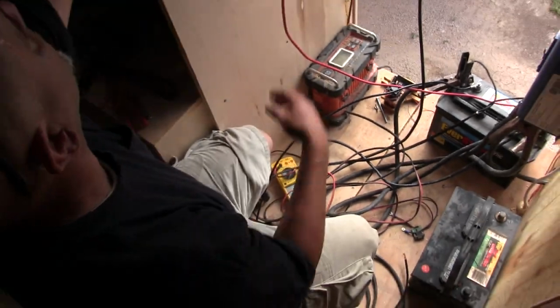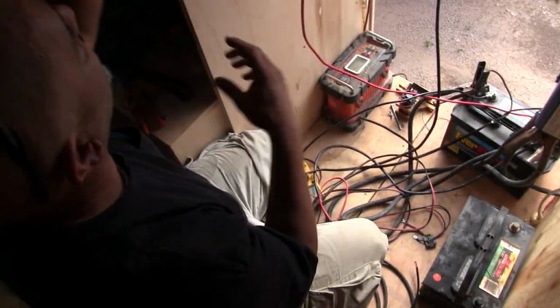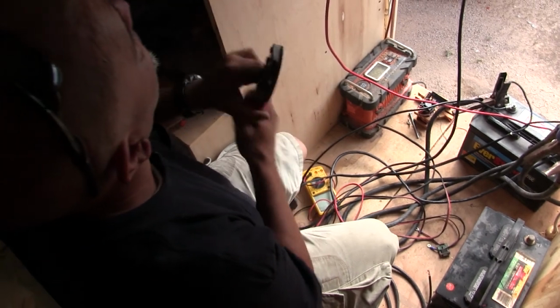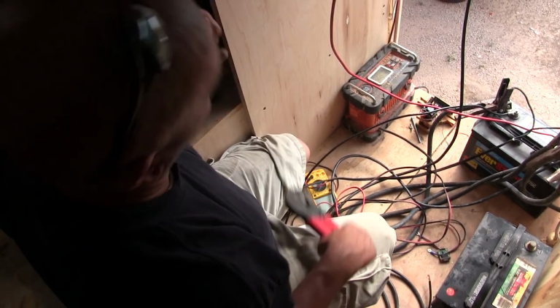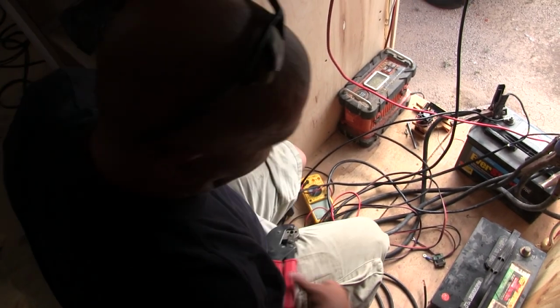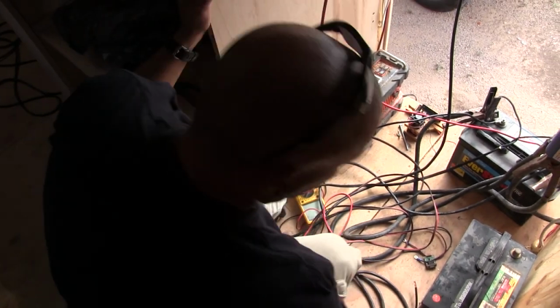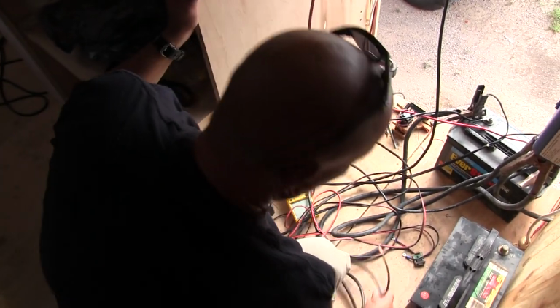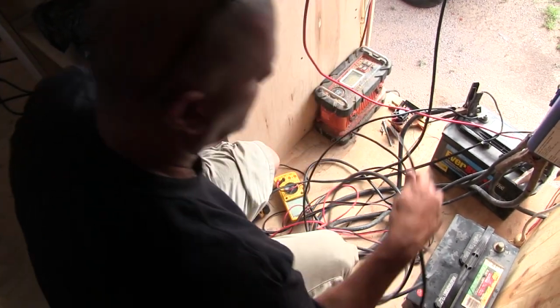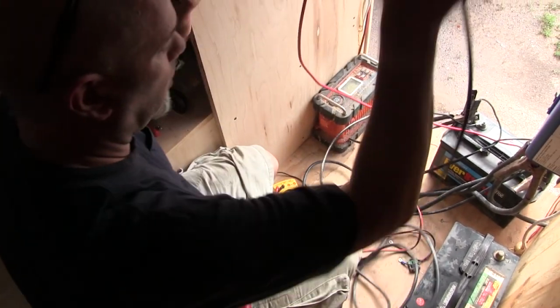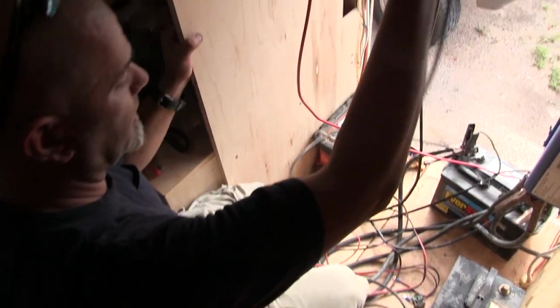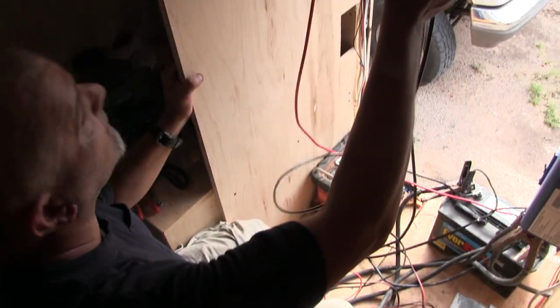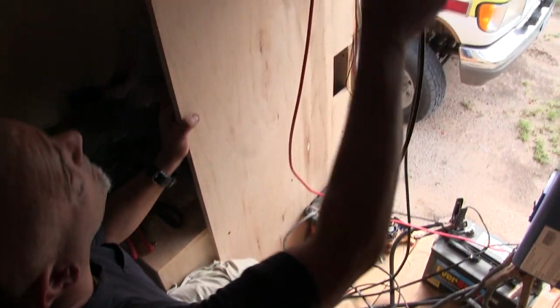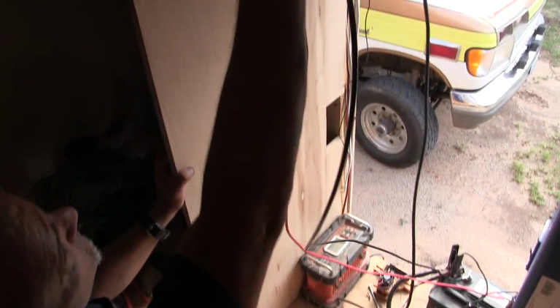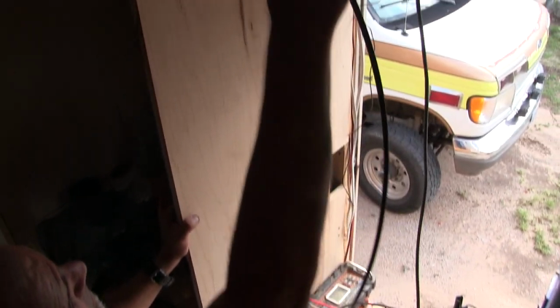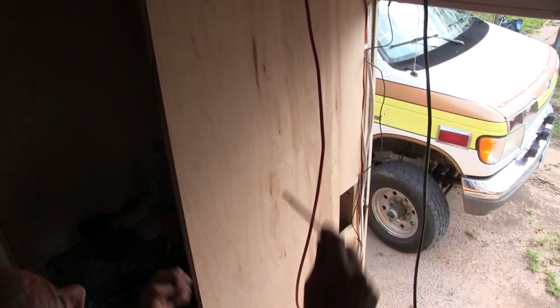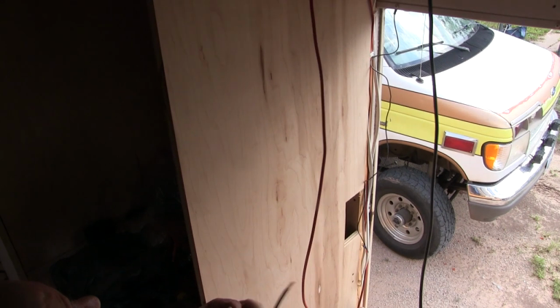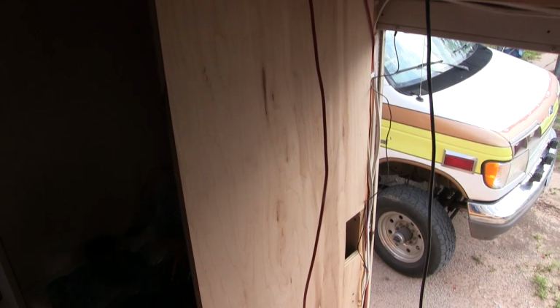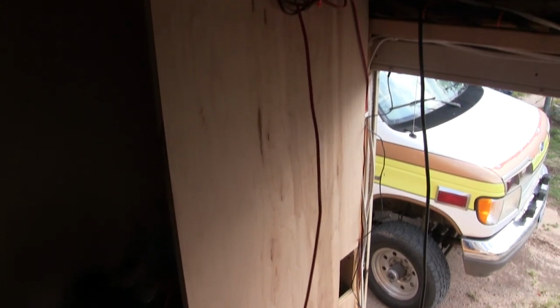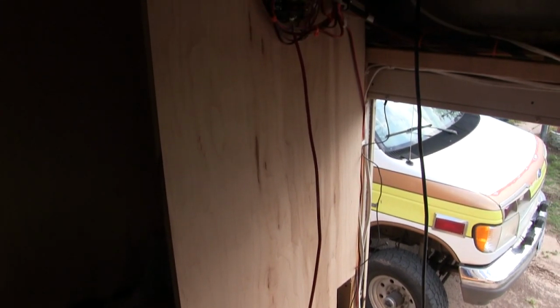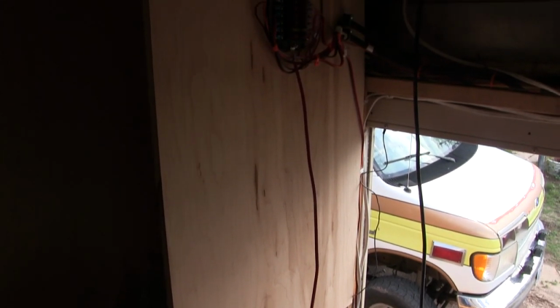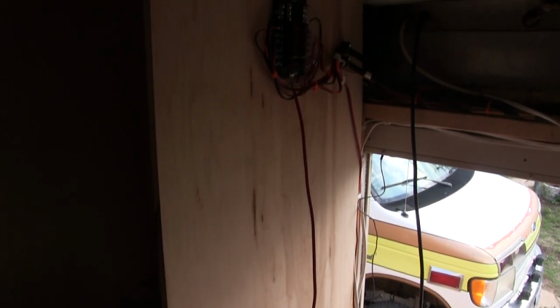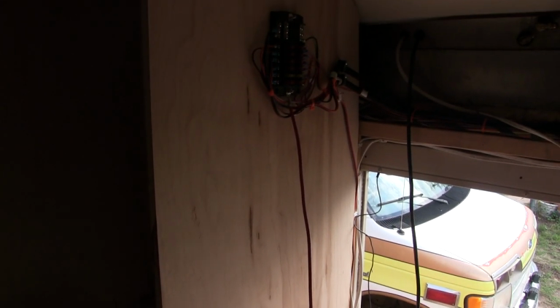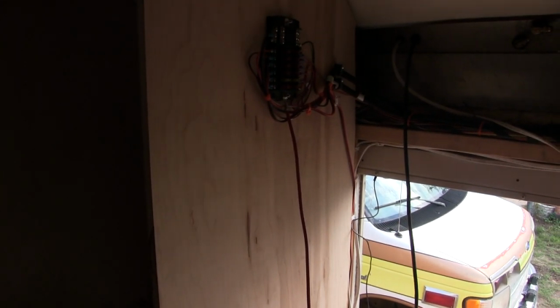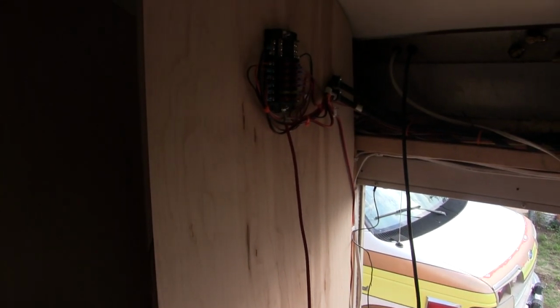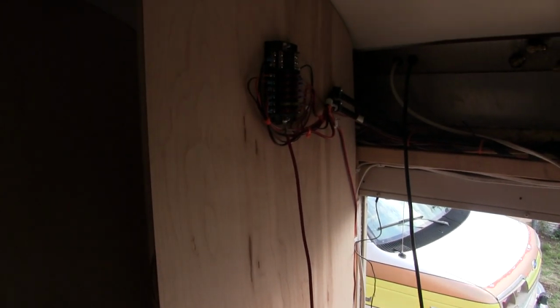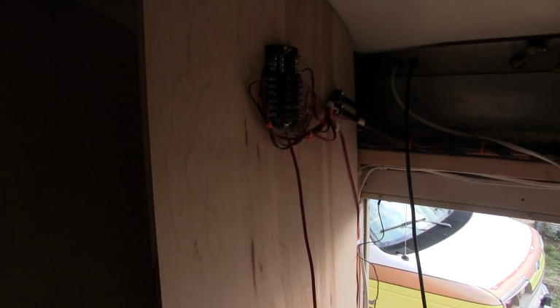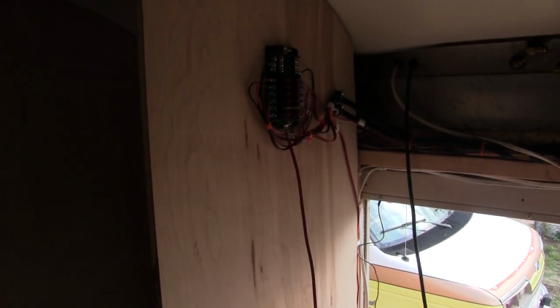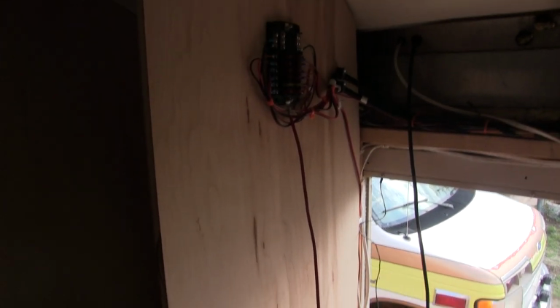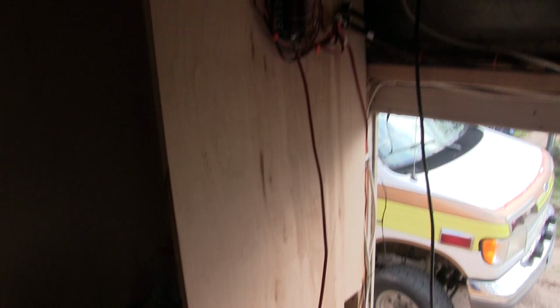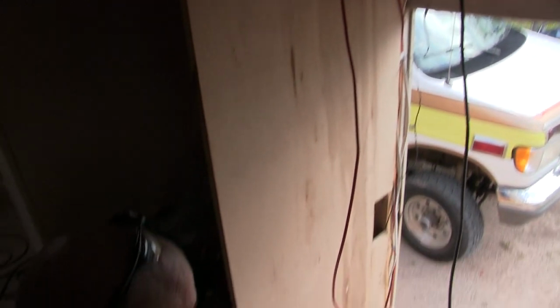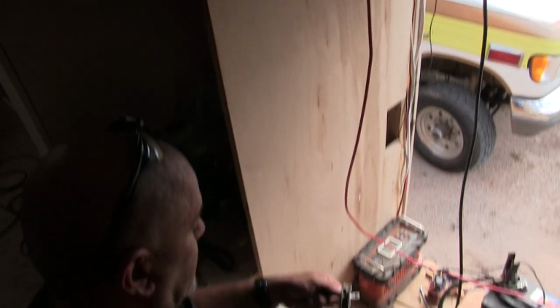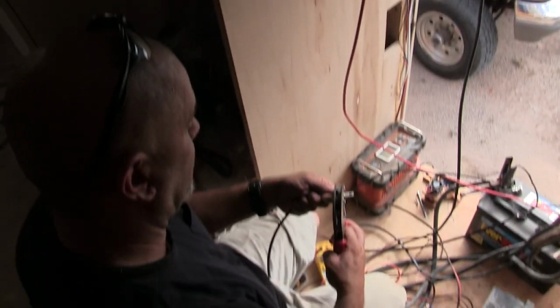So right now we're just fashioning new wires to allow a lot more current to go through this and to power our stuff the way it should be powered.